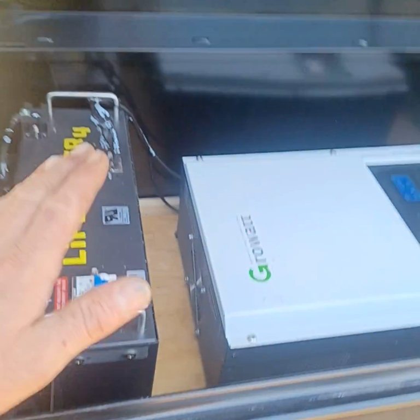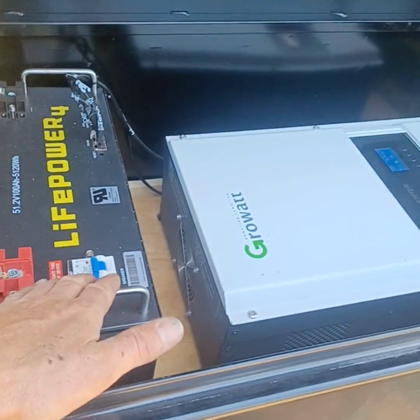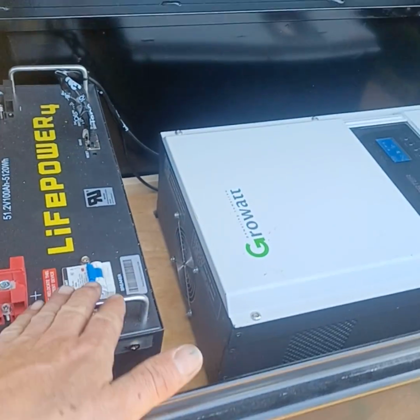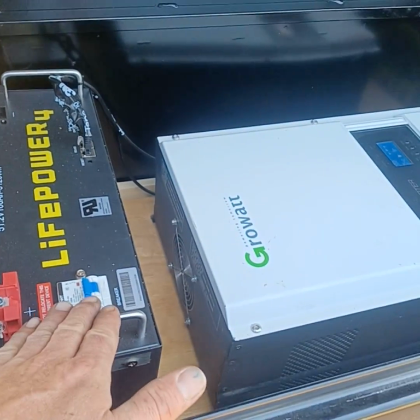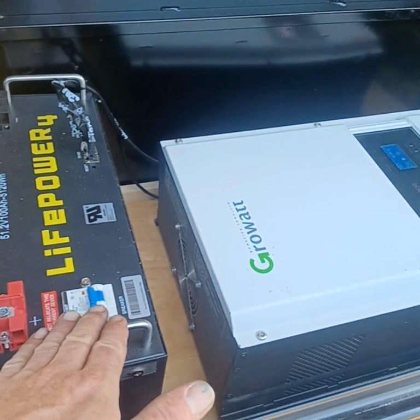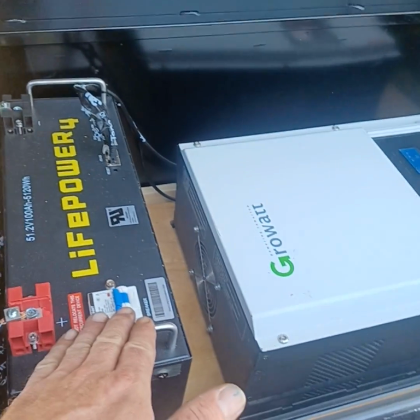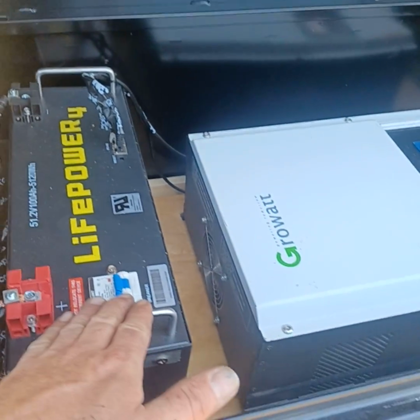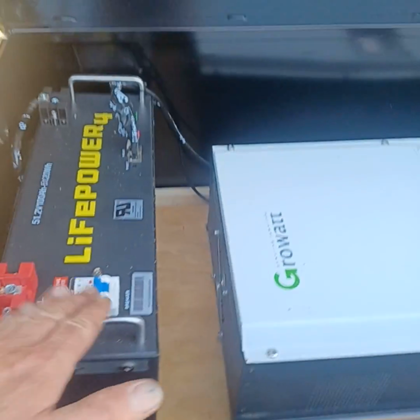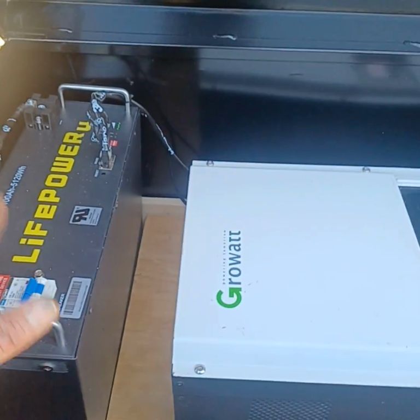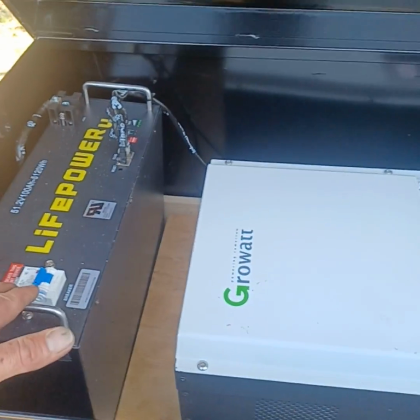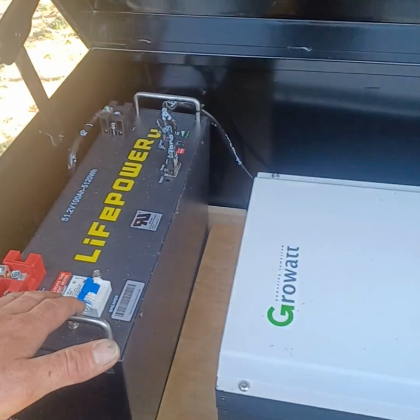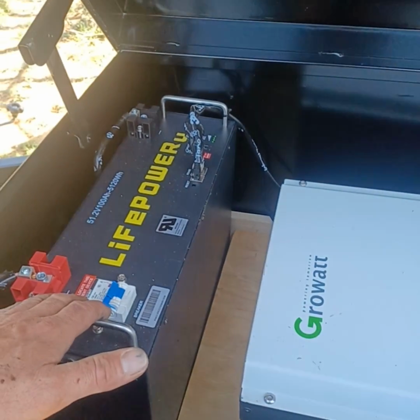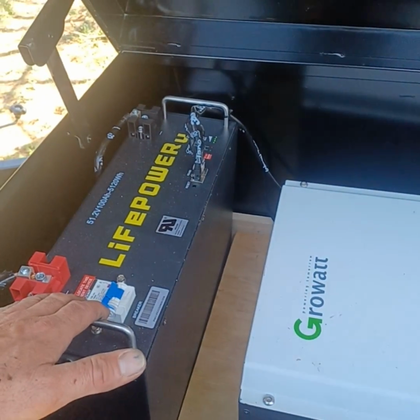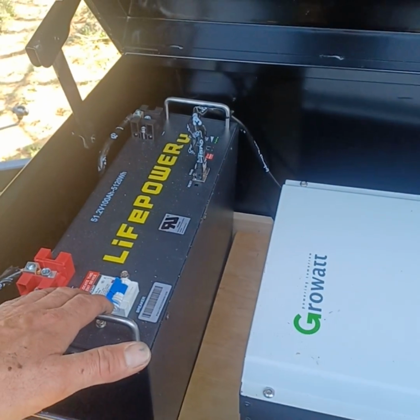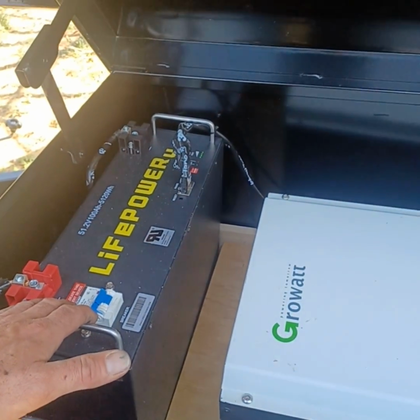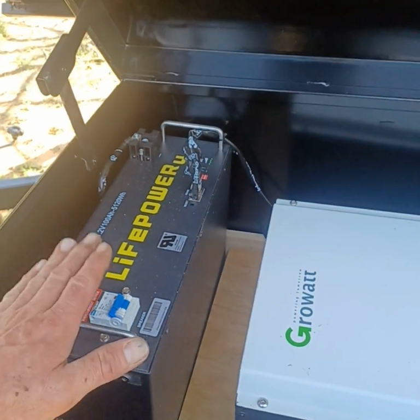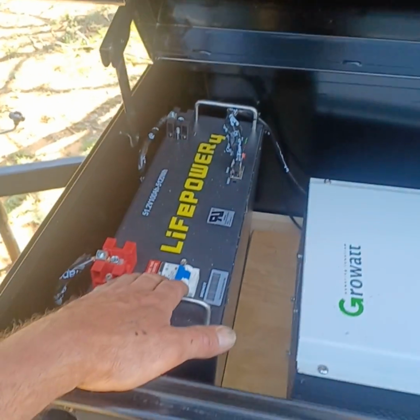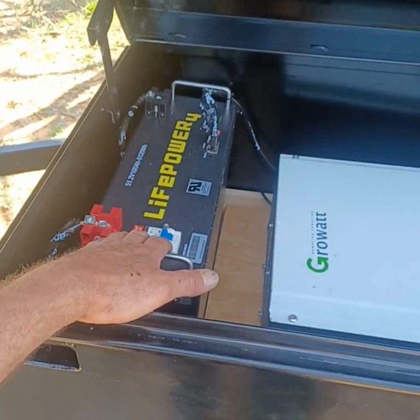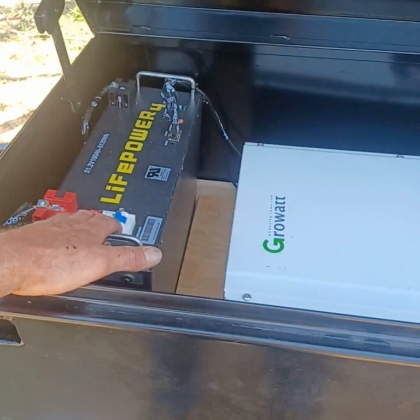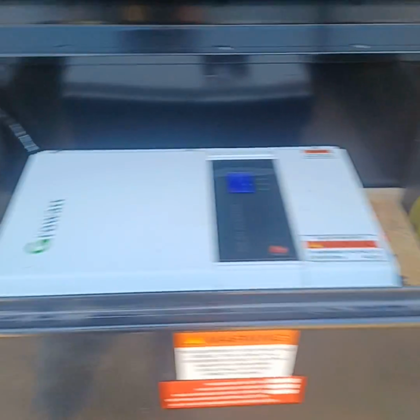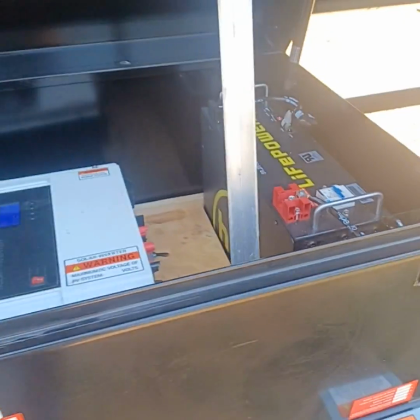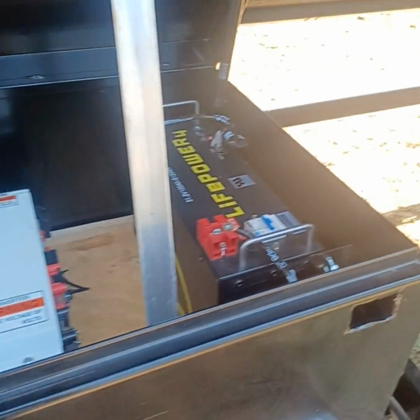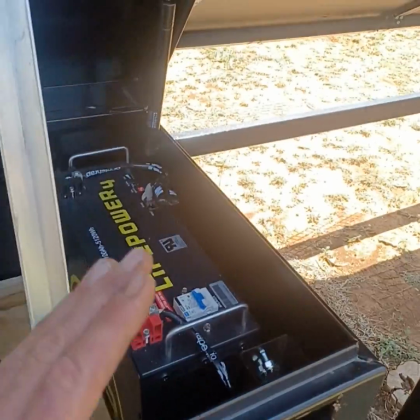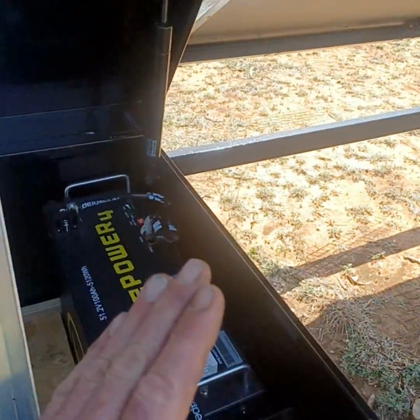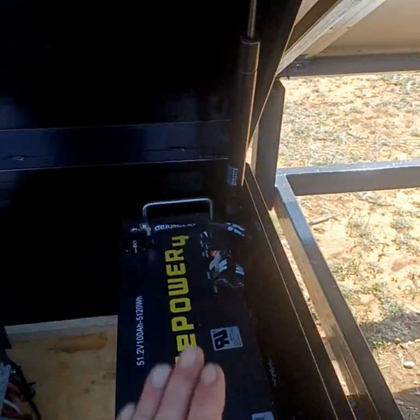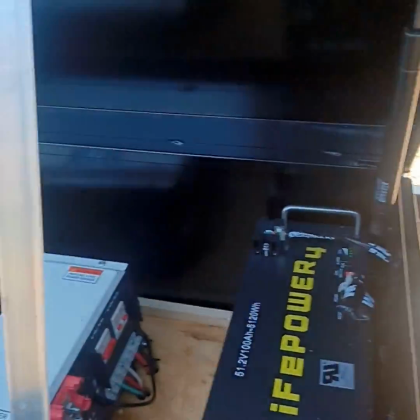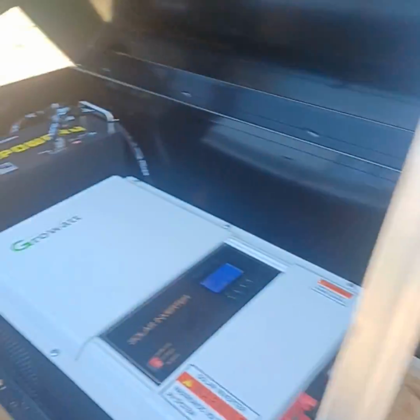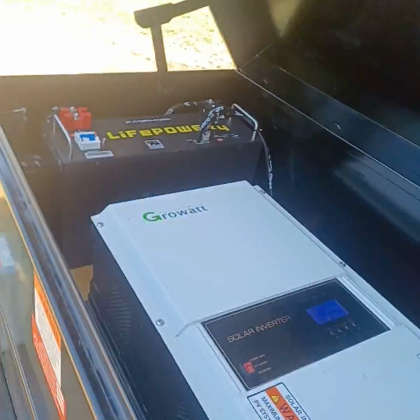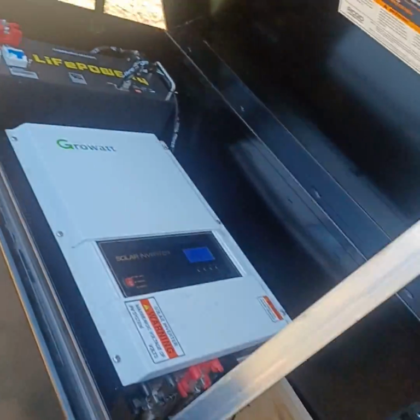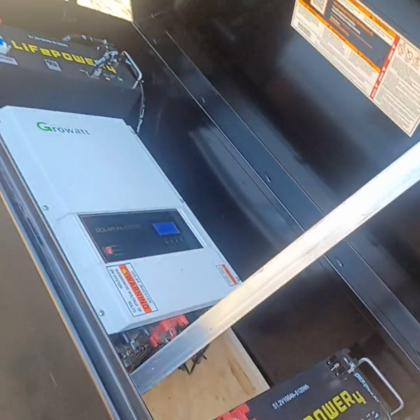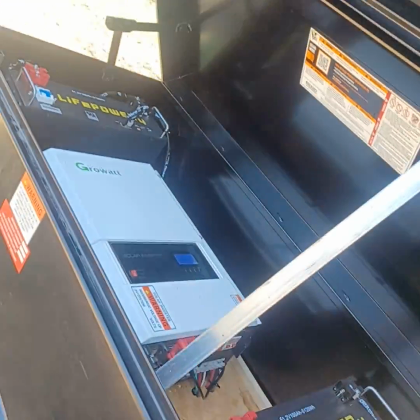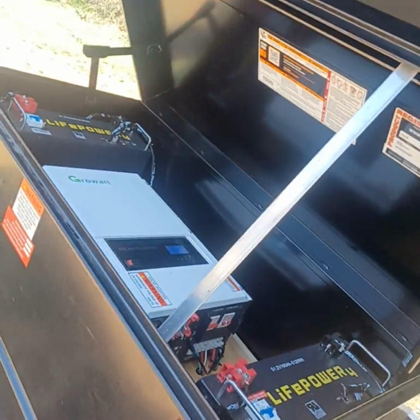Same platform, we're using the EG4 lithium-iron phosphate 5.125 kW lithium-iron phosphate batteries with this conjunction, so we have about 10 kW power output.